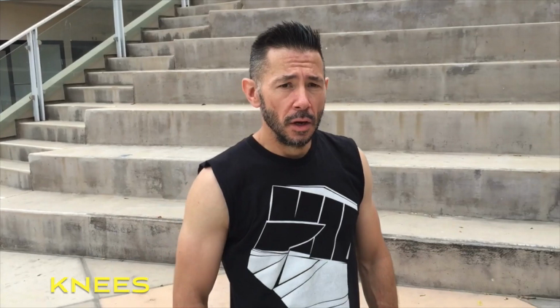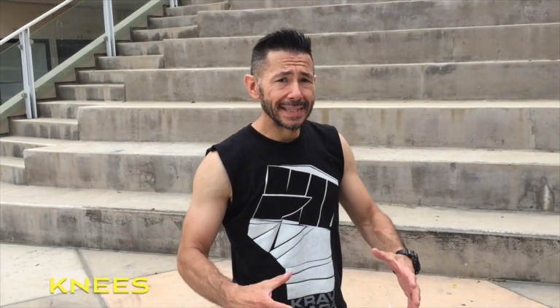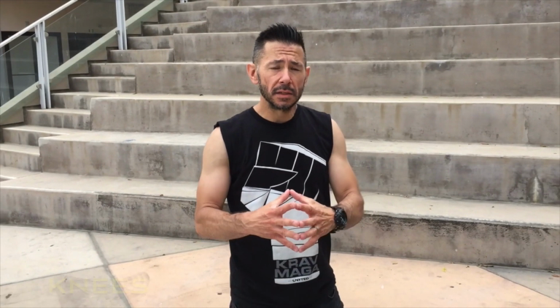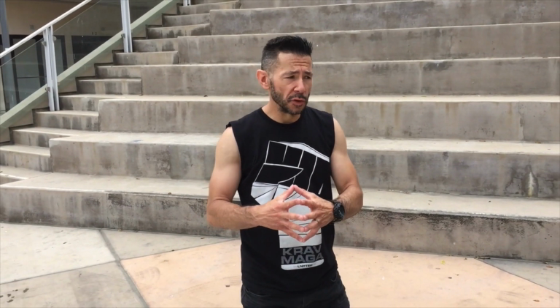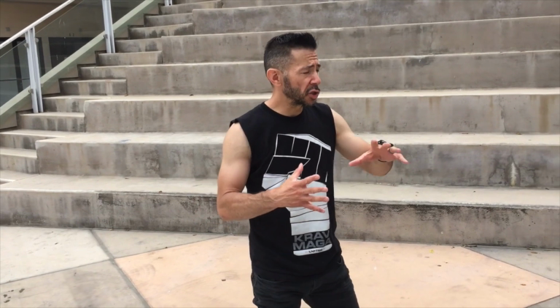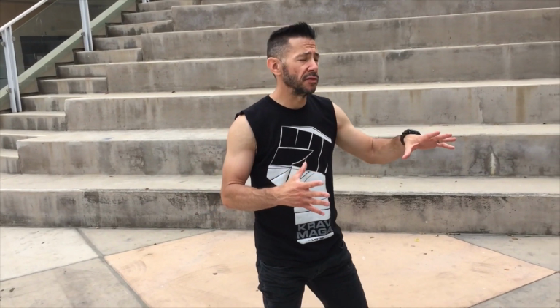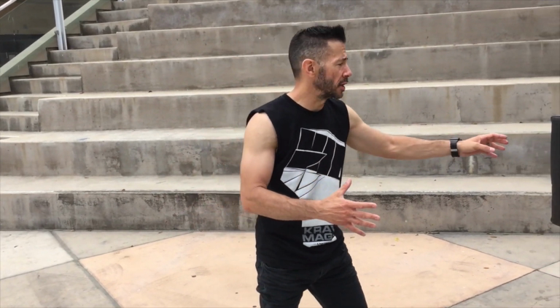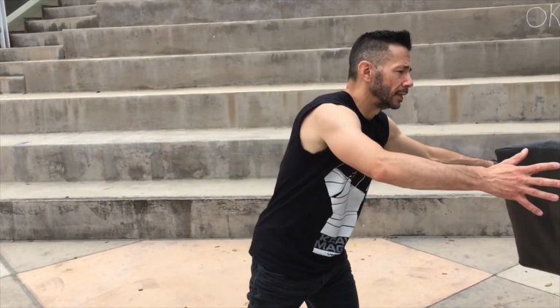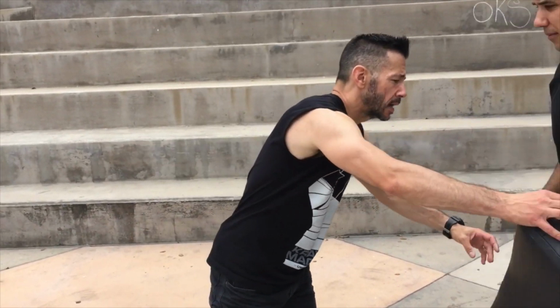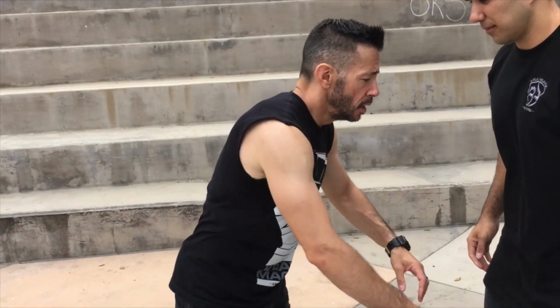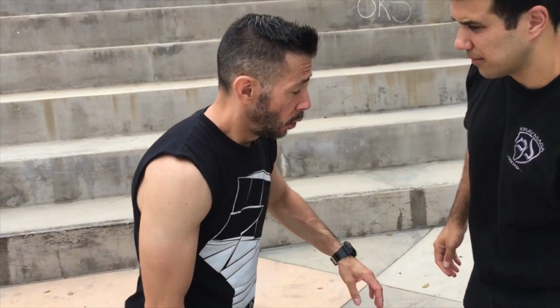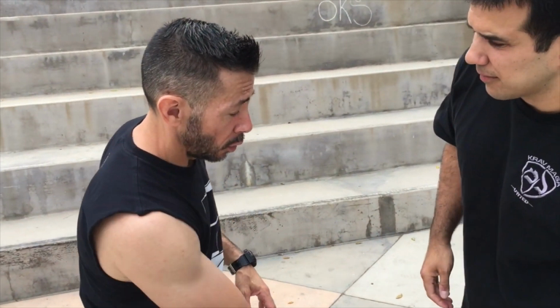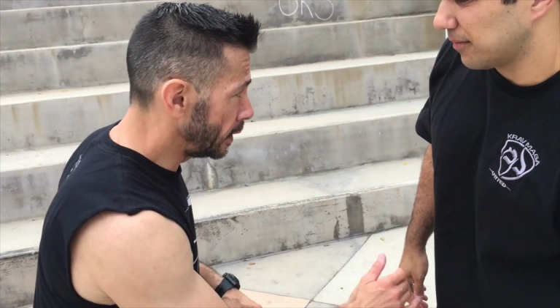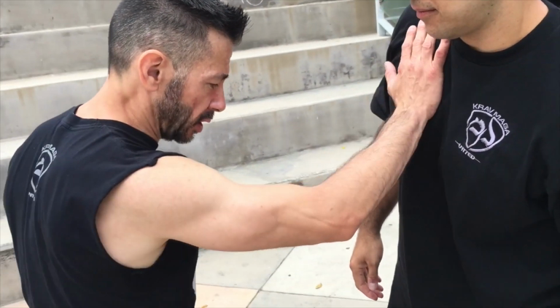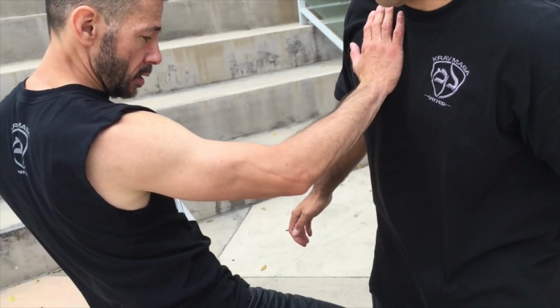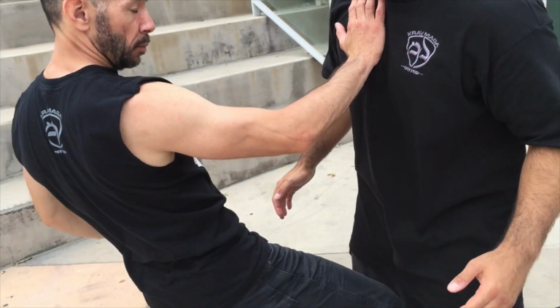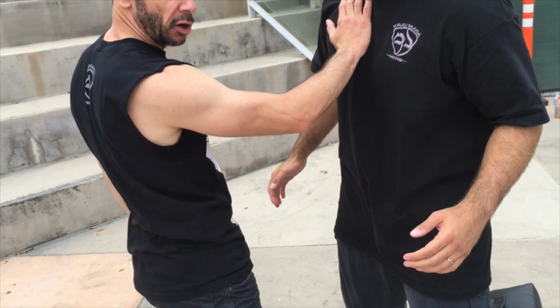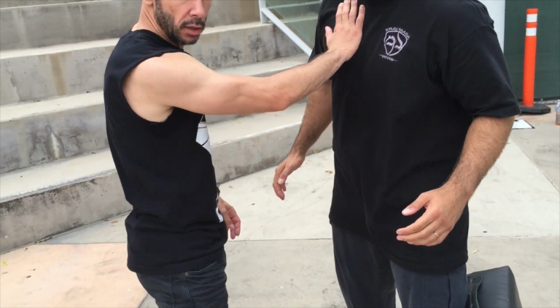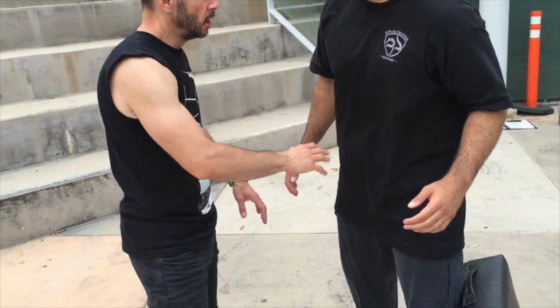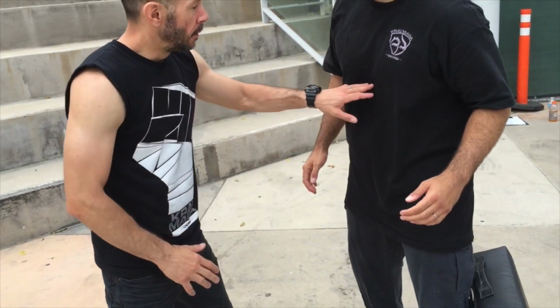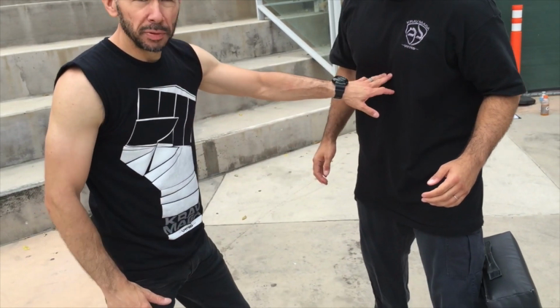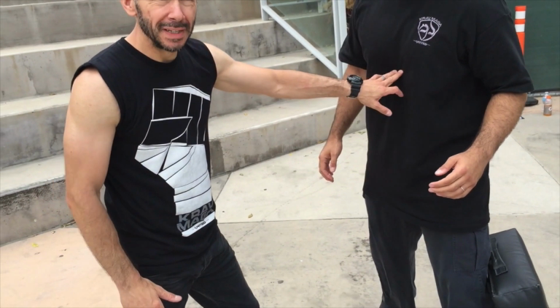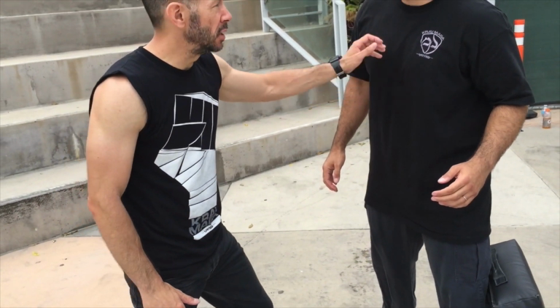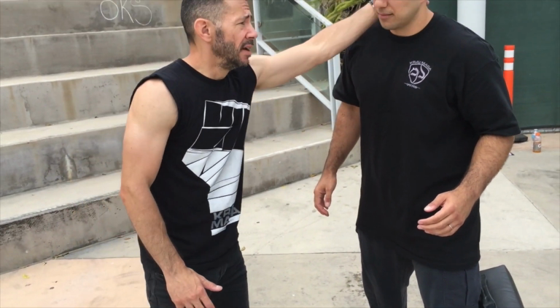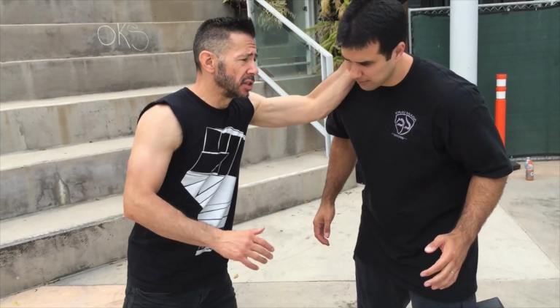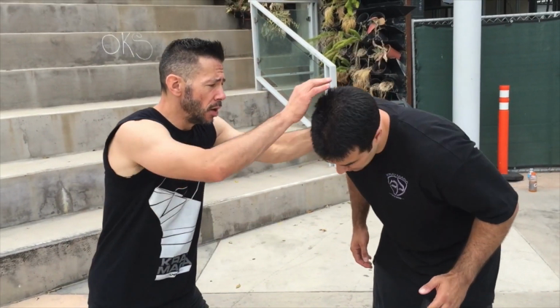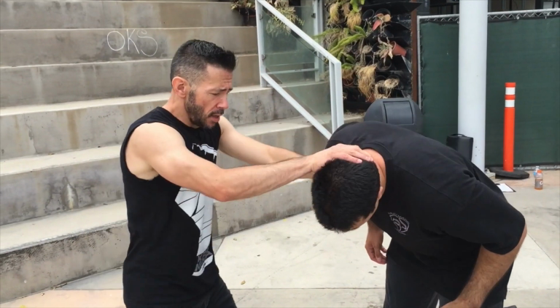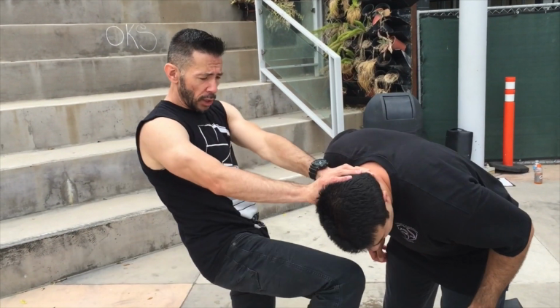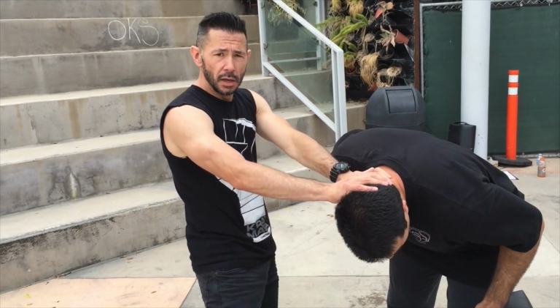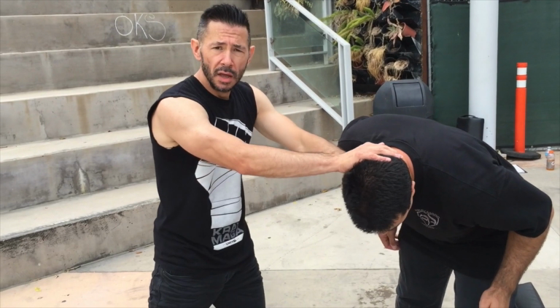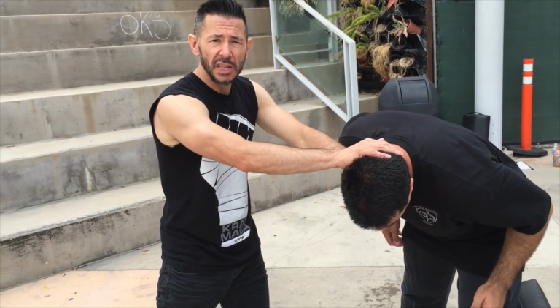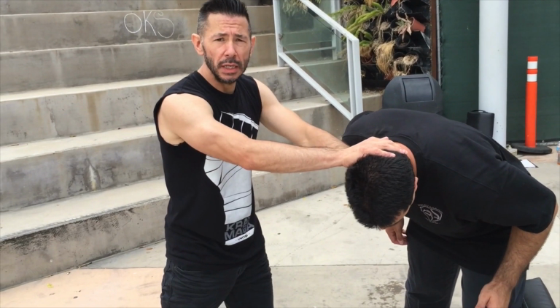Okay guys, knees. First of all, let's talk about different targets that we can attack. Groin, obviously, is a perfect target. Solar plexus midsection, and if the head's low, striking the face with the knee.